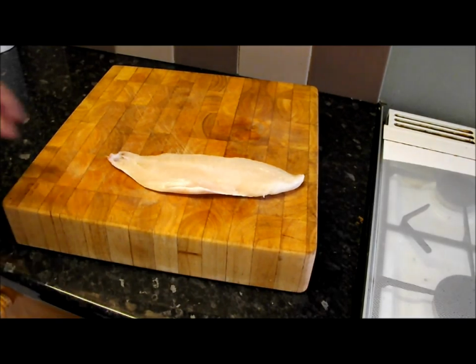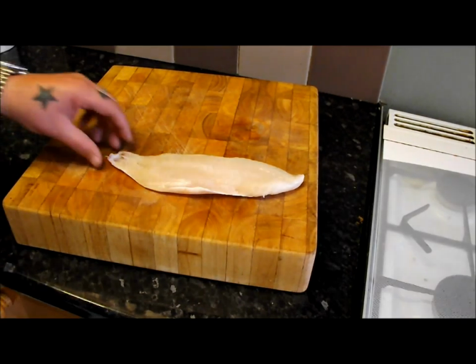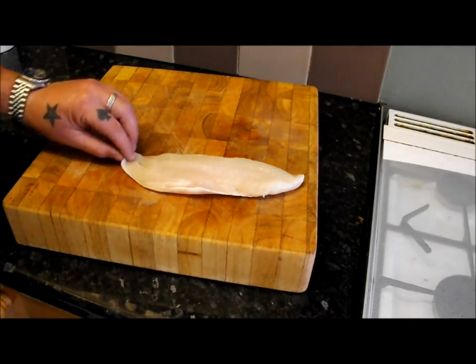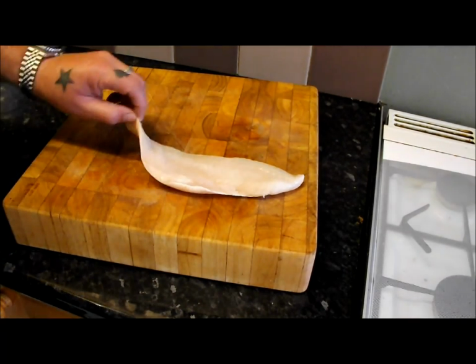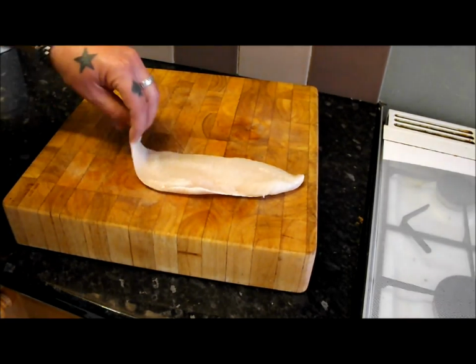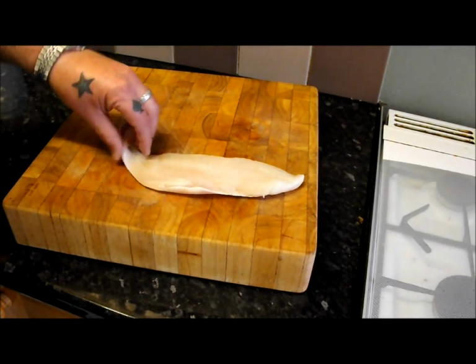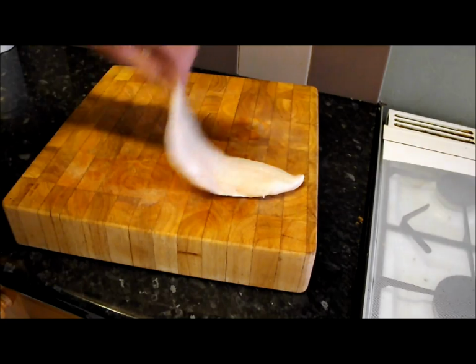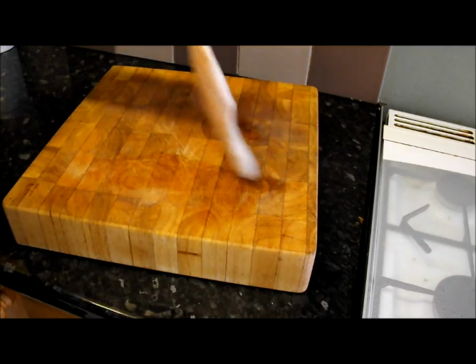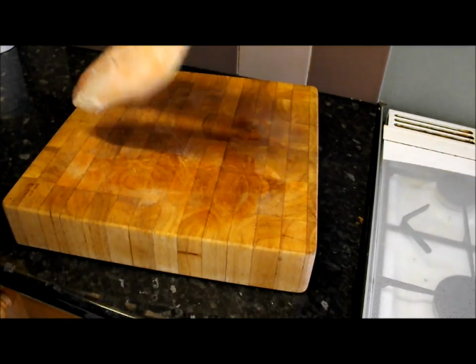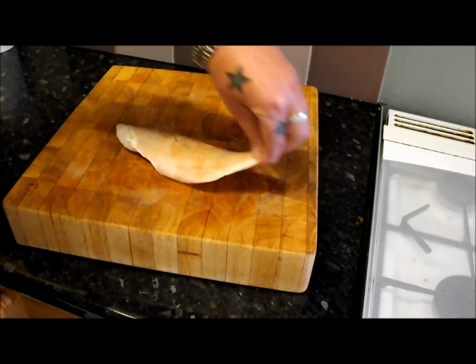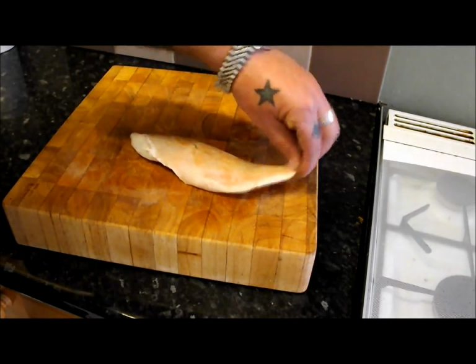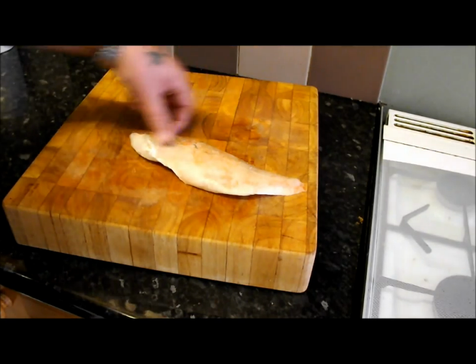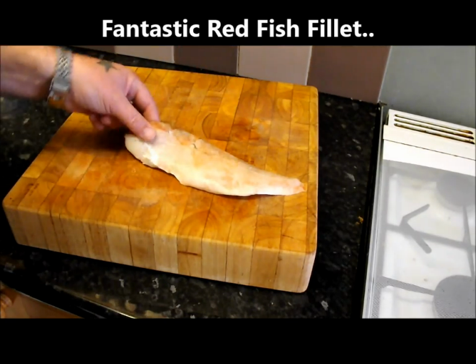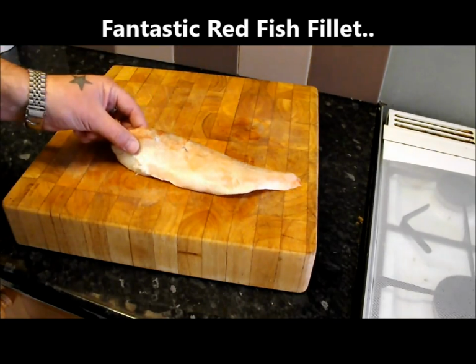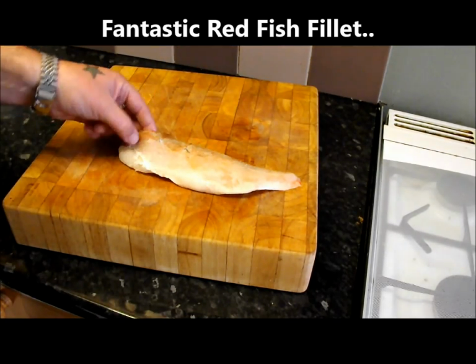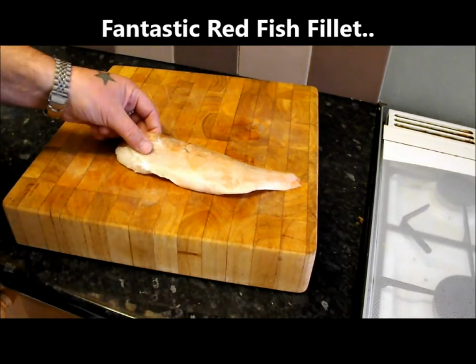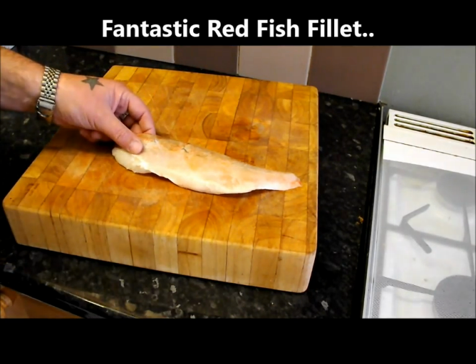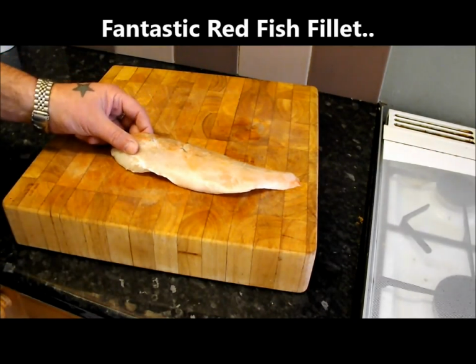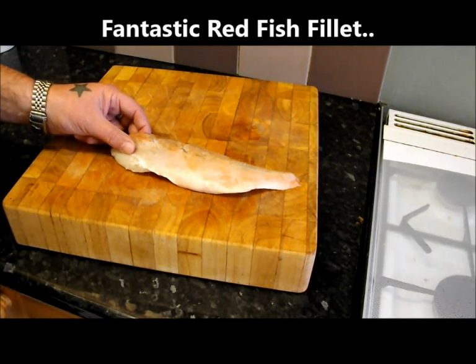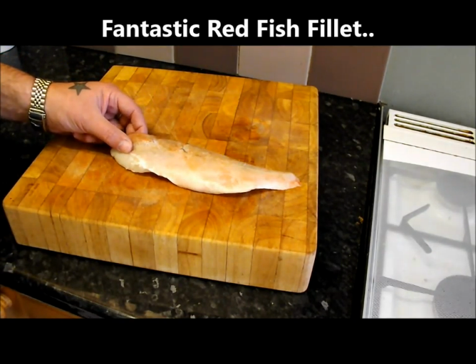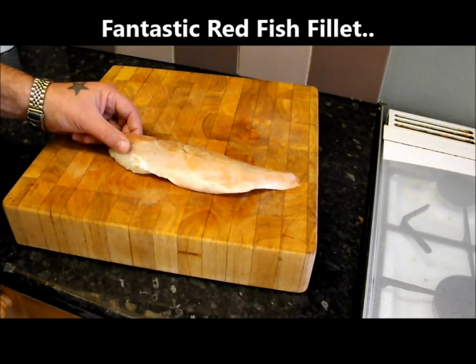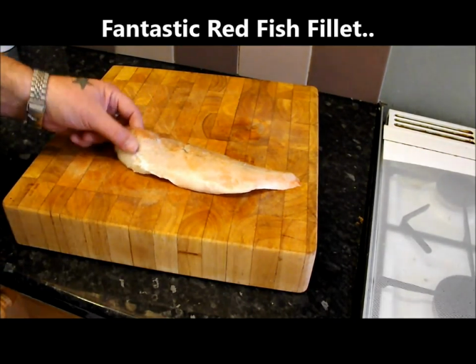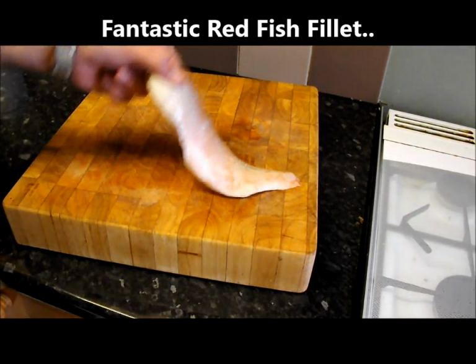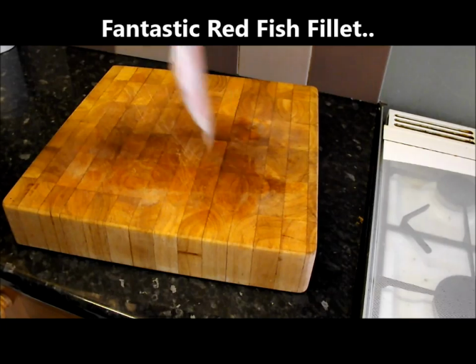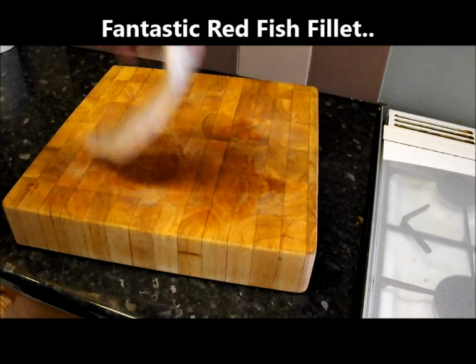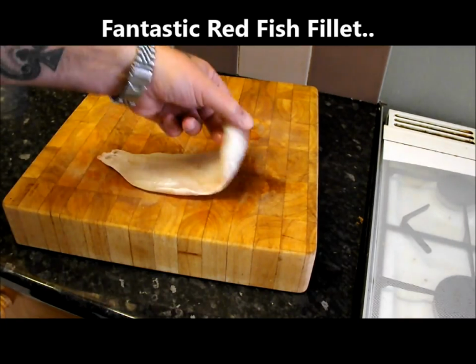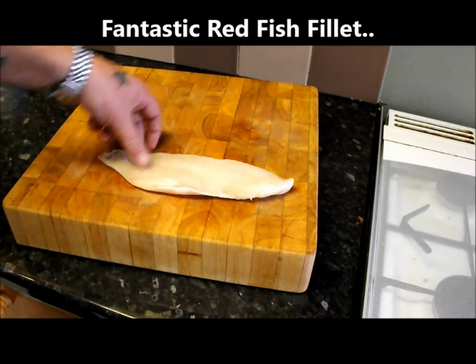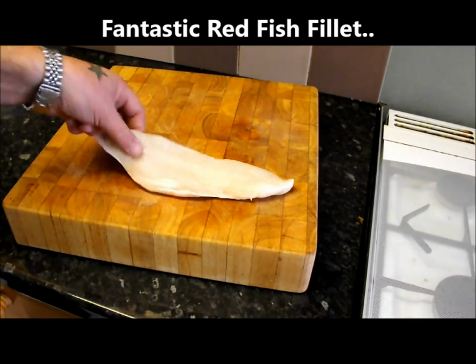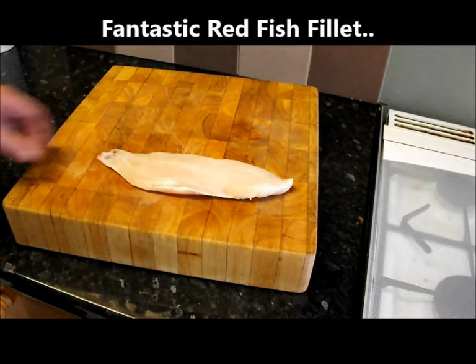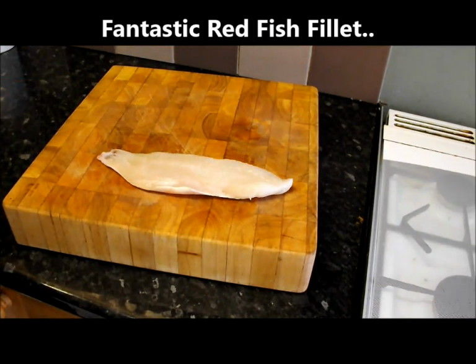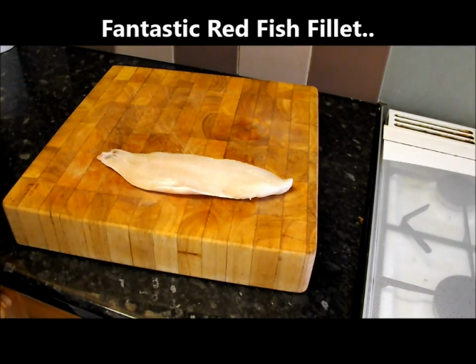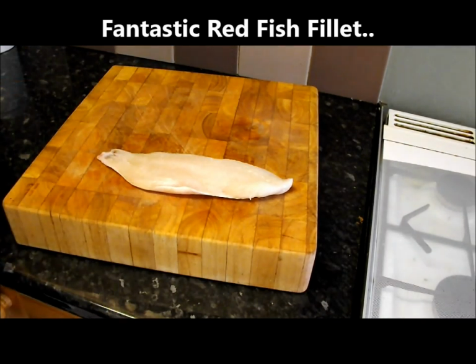Today I'm going to do a lovely little number with this fantastic redfish, also known as ocean perch, red perch or Norway haddock.